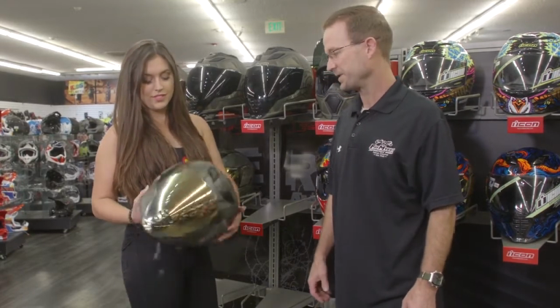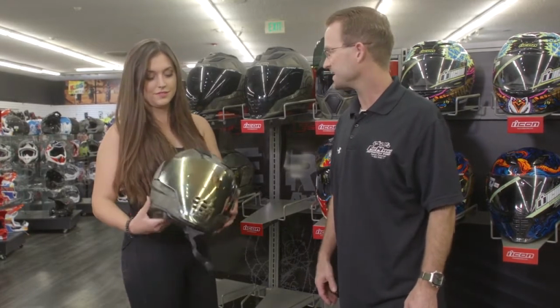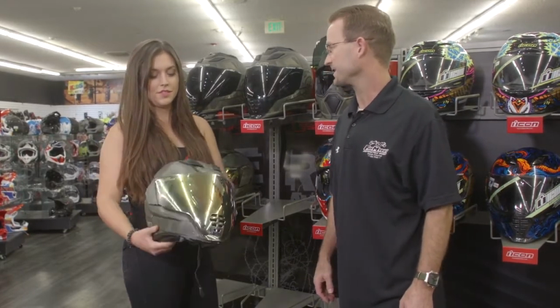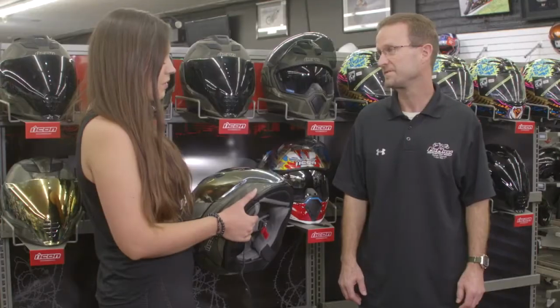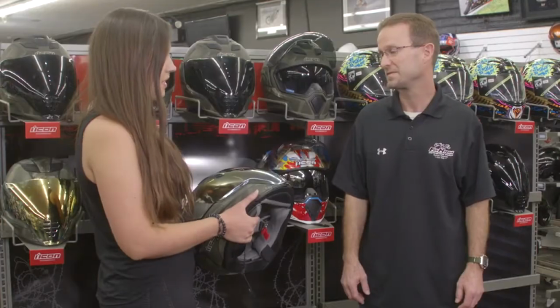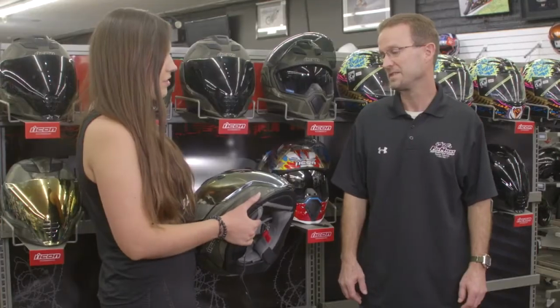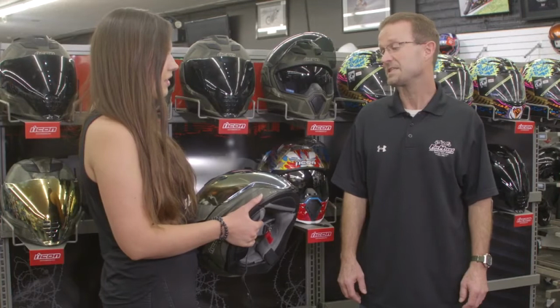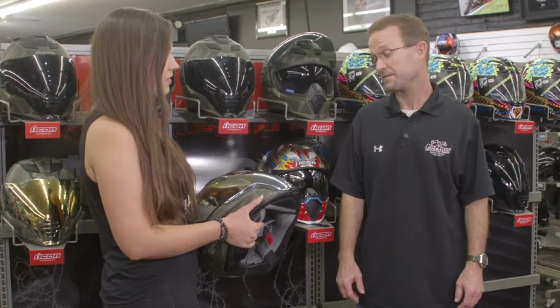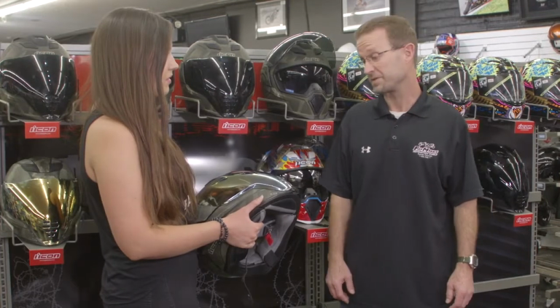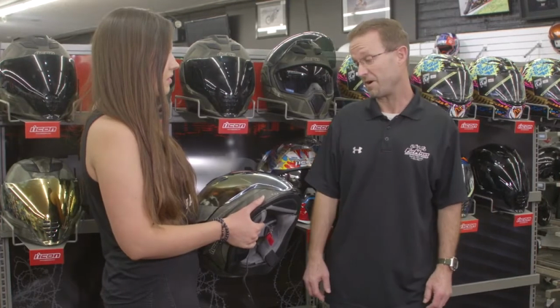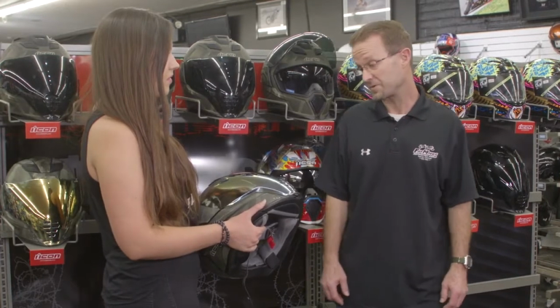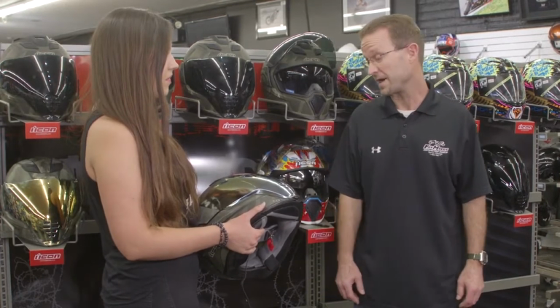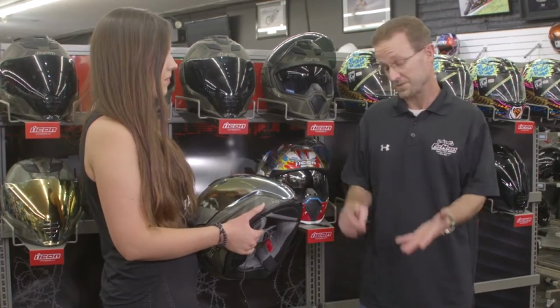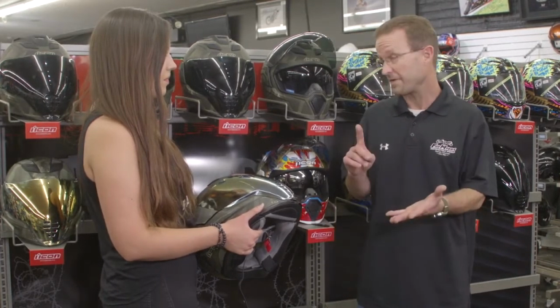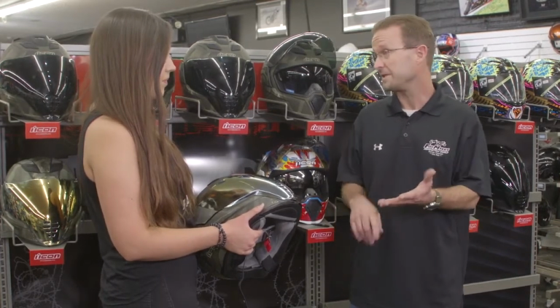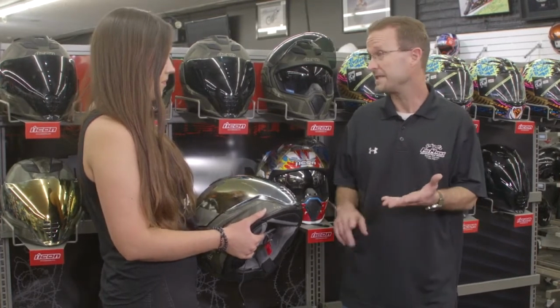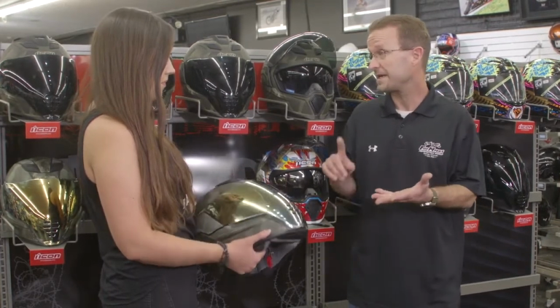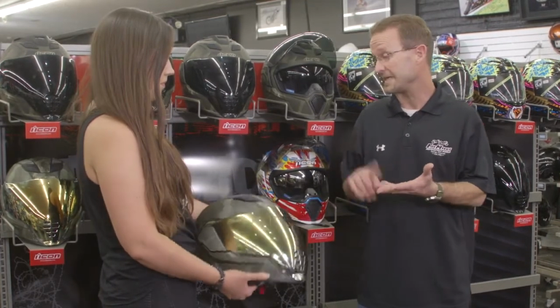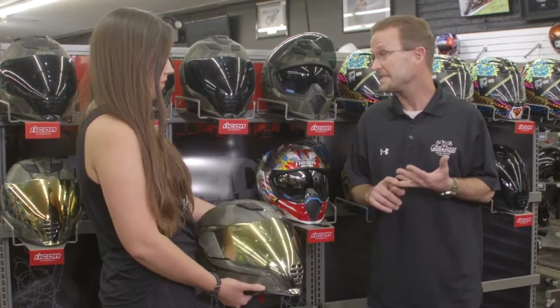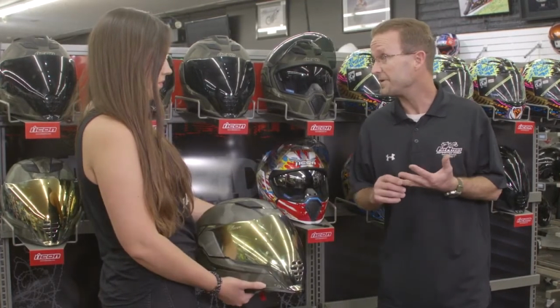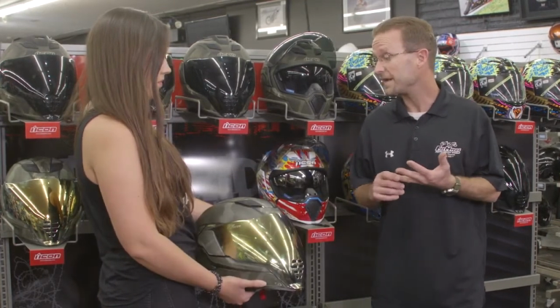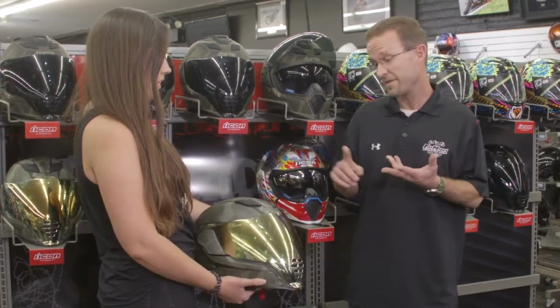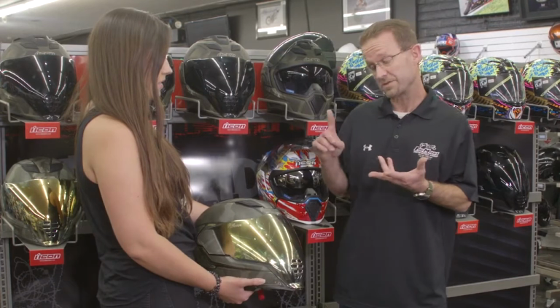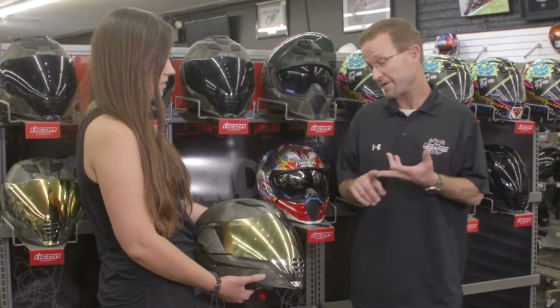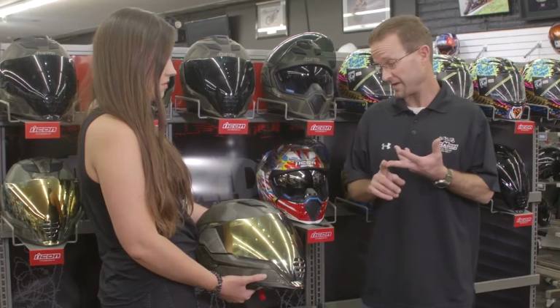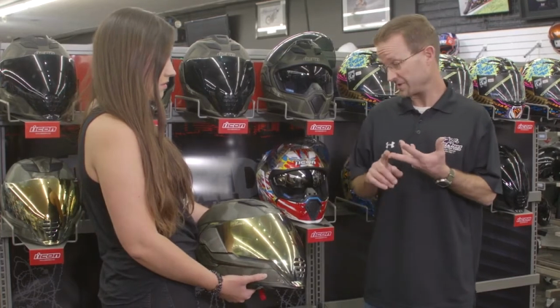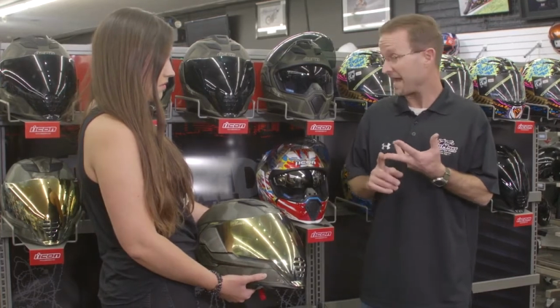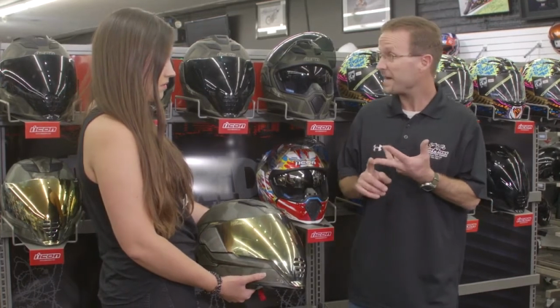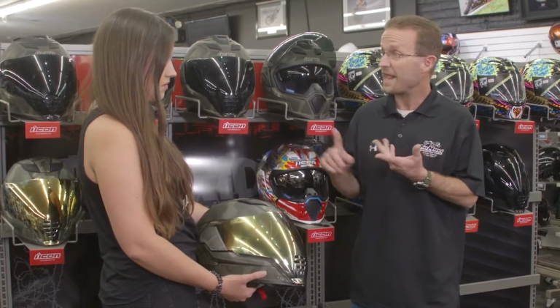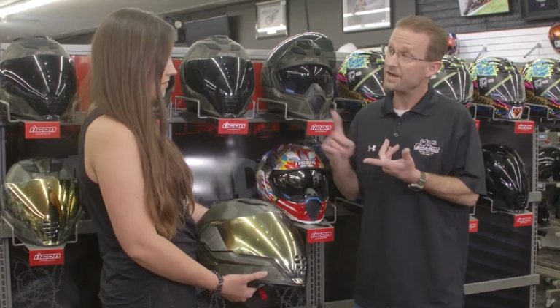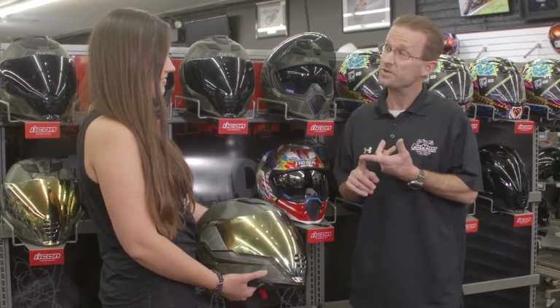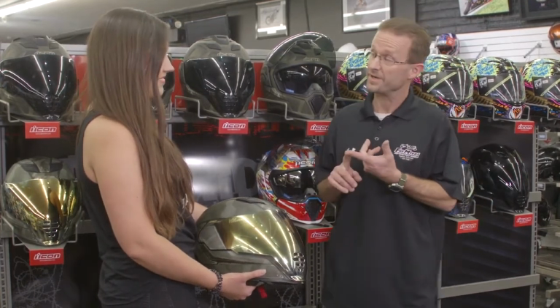It's really exciting. Okay, so what are the safety features on it? Safety features are also great, so they carry DOT, they carry an ECE rating, they also carry the Japan rating and an Australian rating.